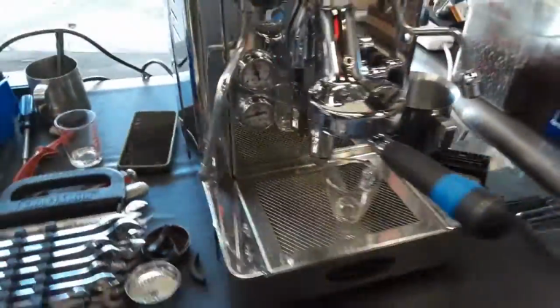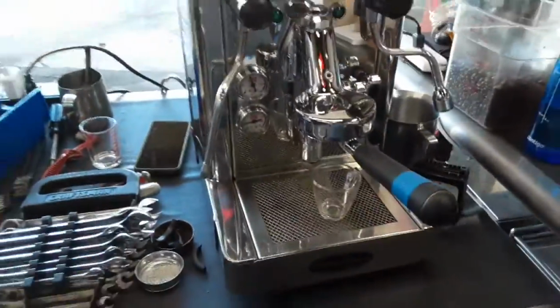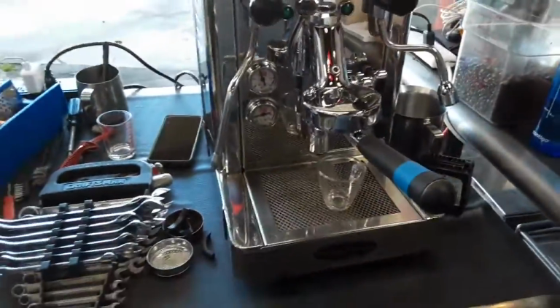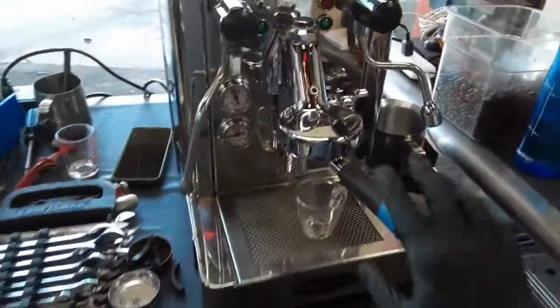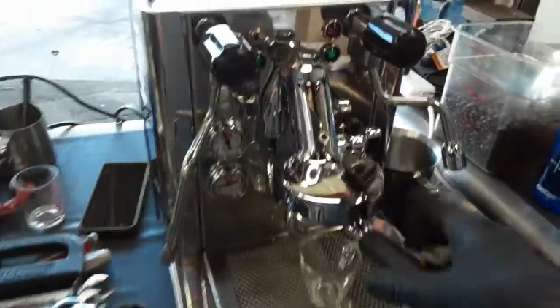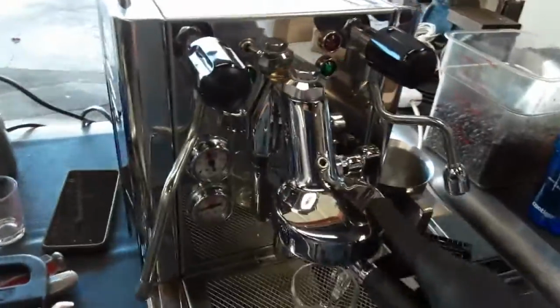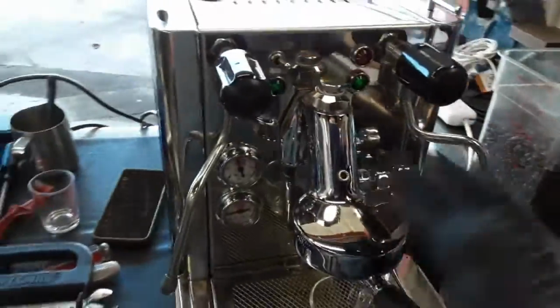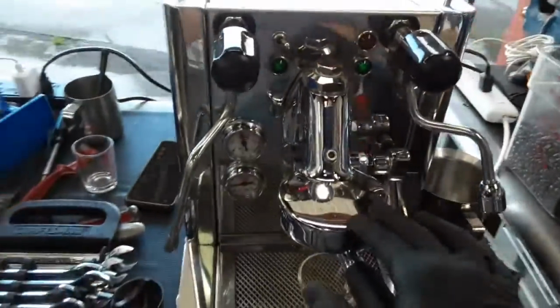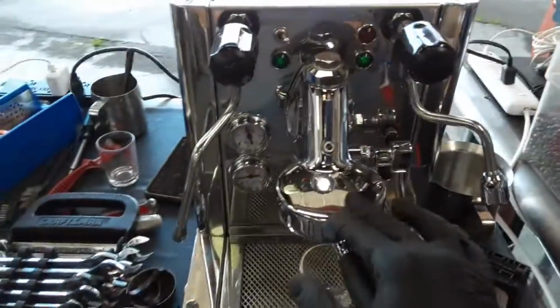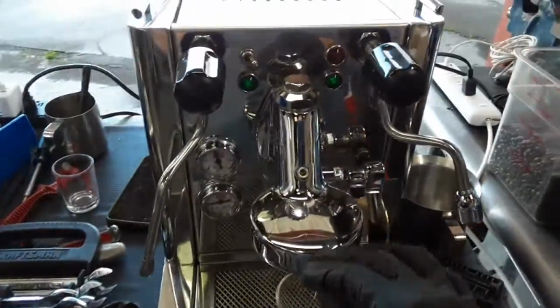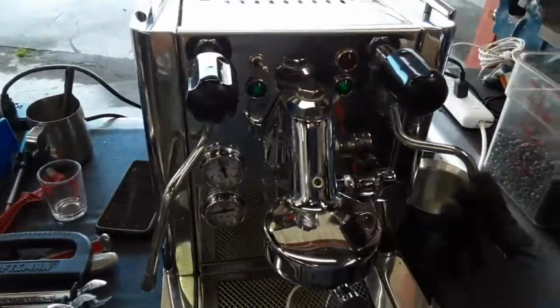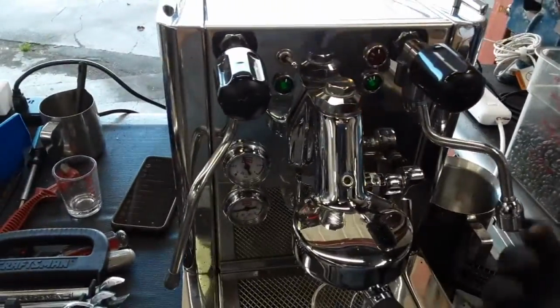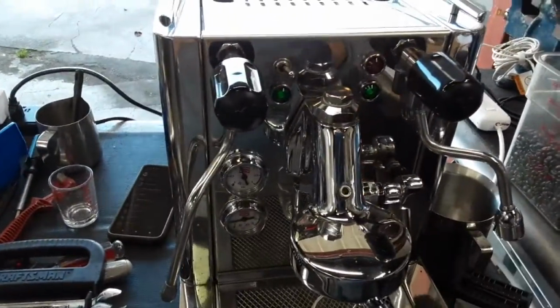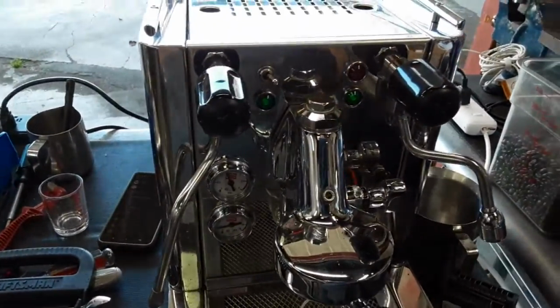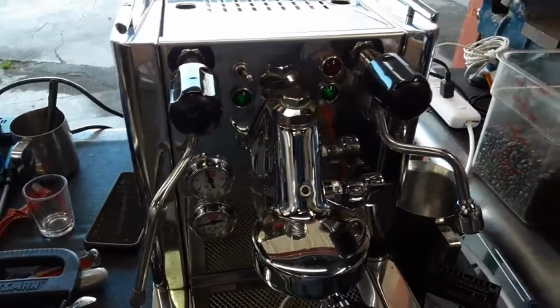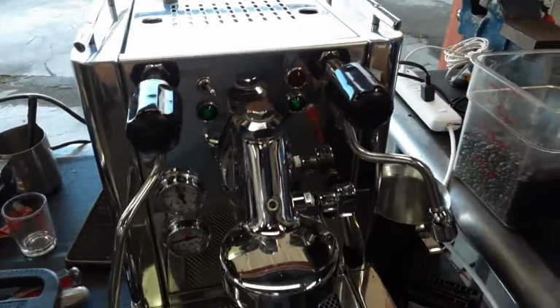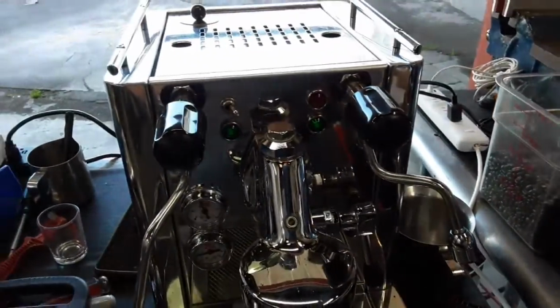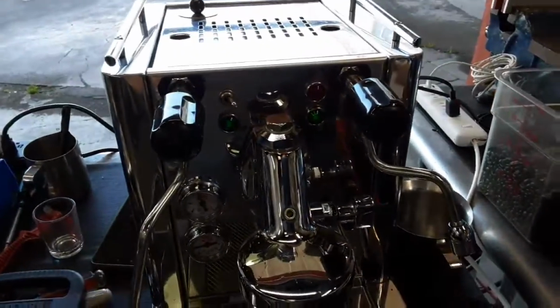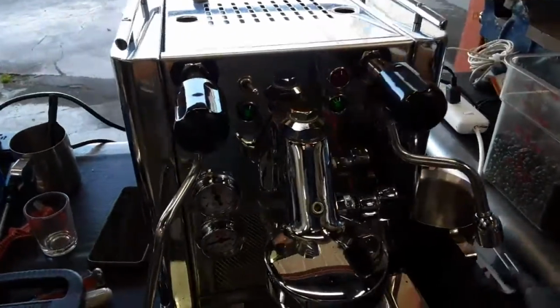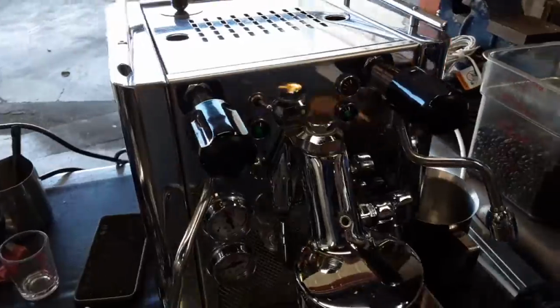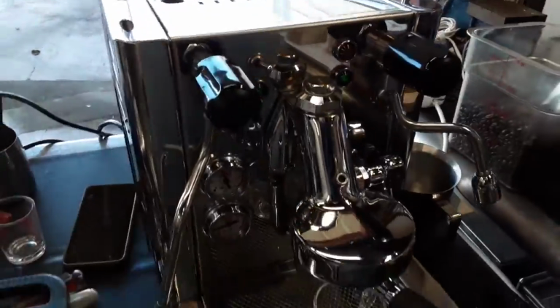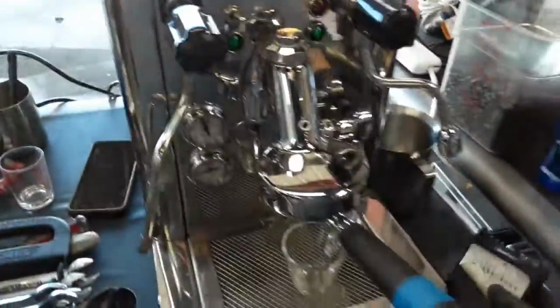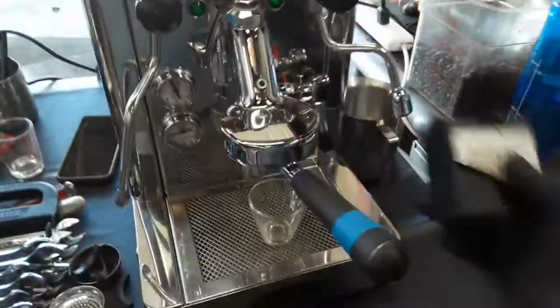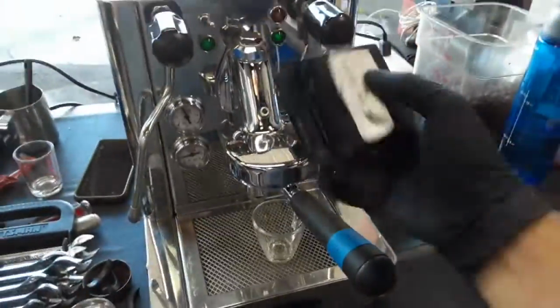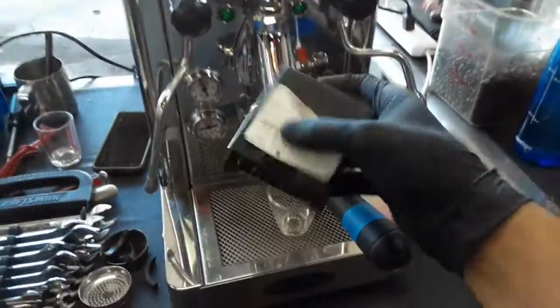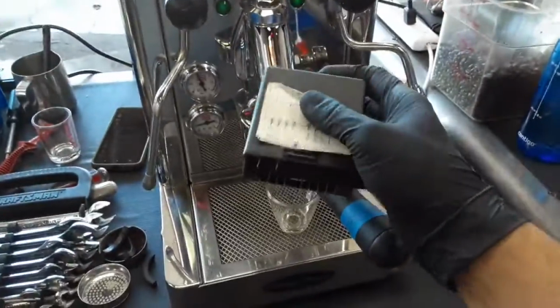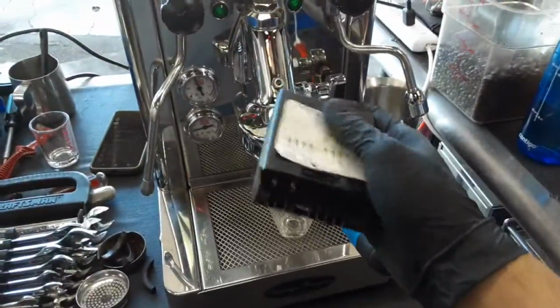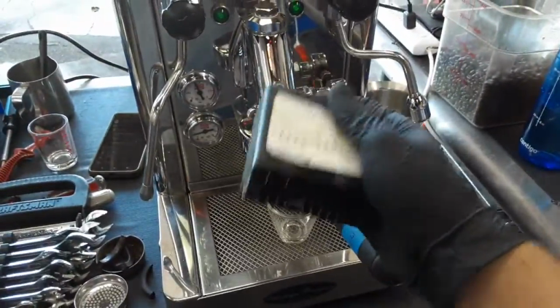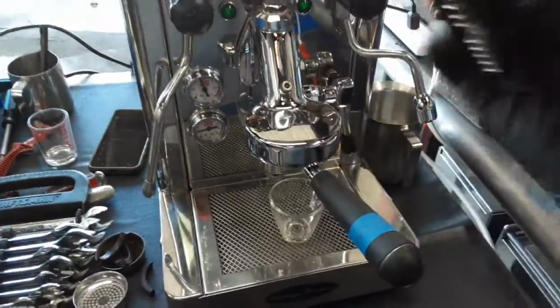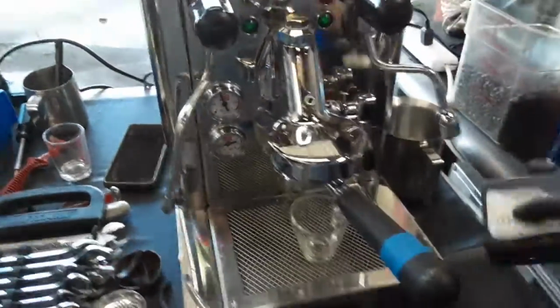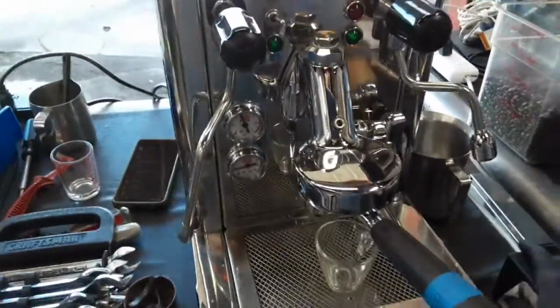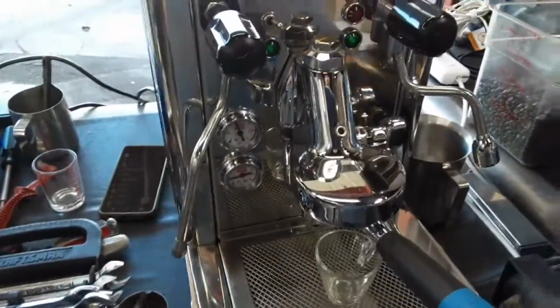So we deep cleaned everything in the group head, backflushed the machine, and descaled it. While we were descaling, we found out that the control box was overheating, so we unfortunately had to replace that one as well.